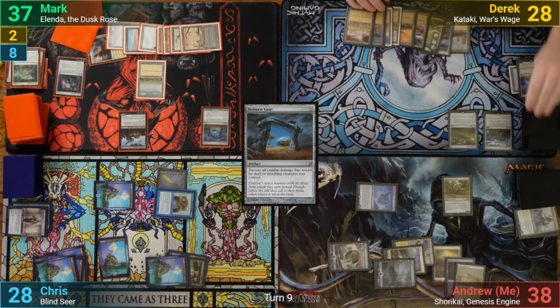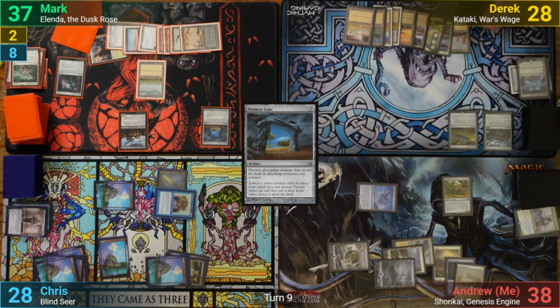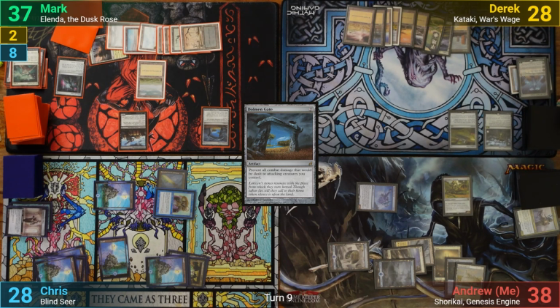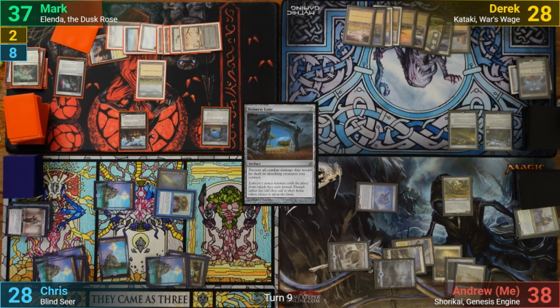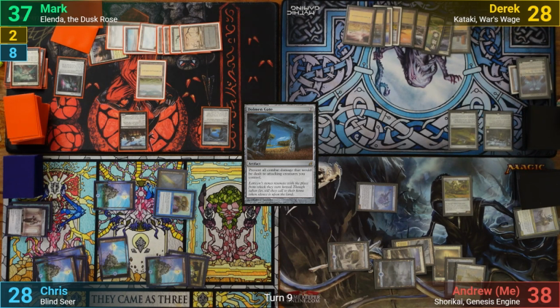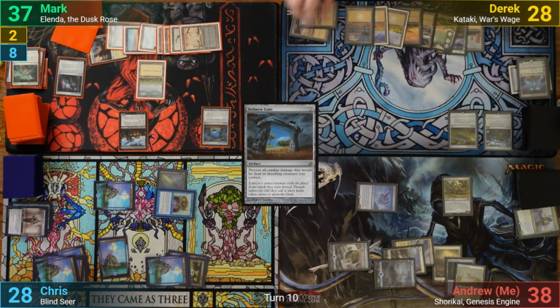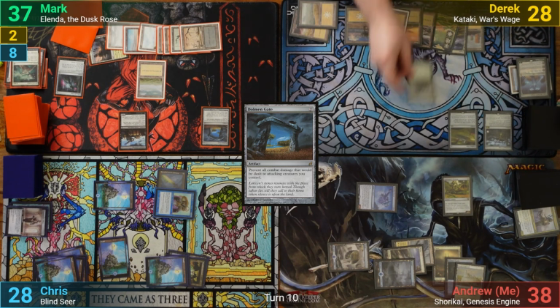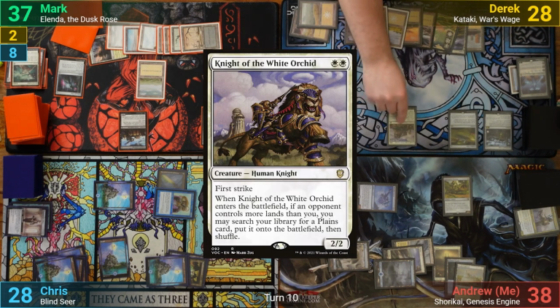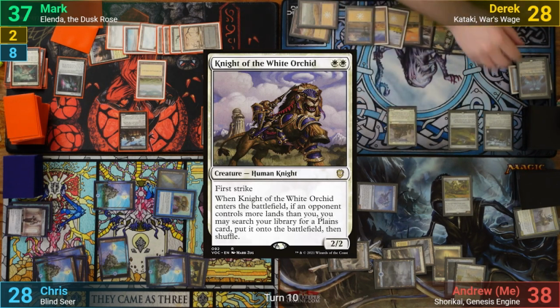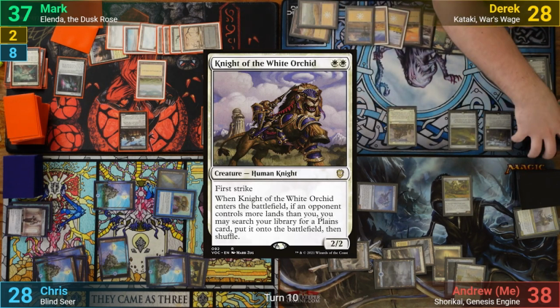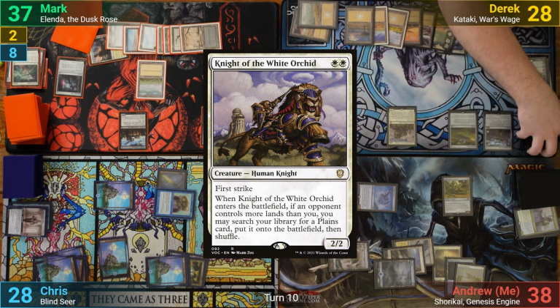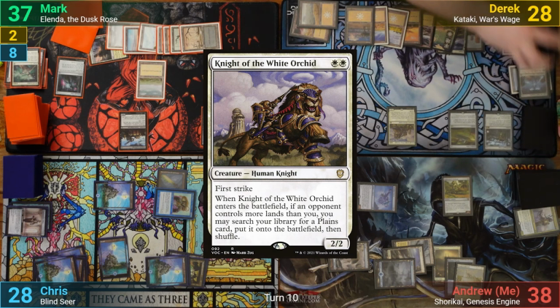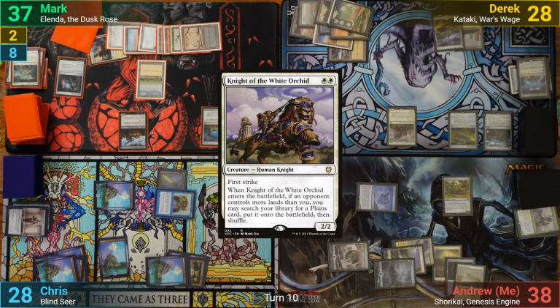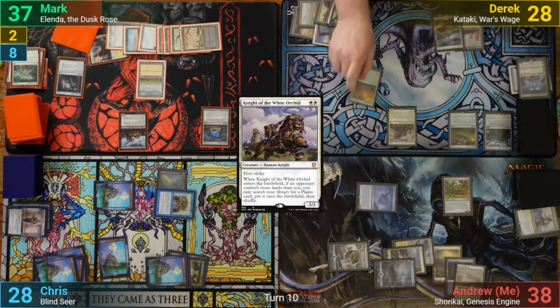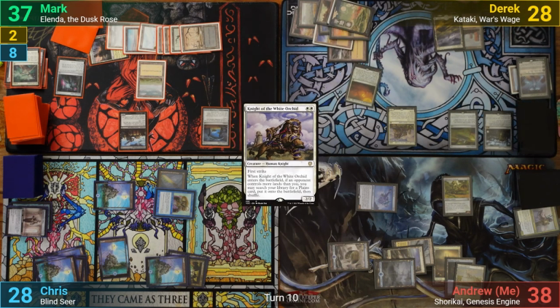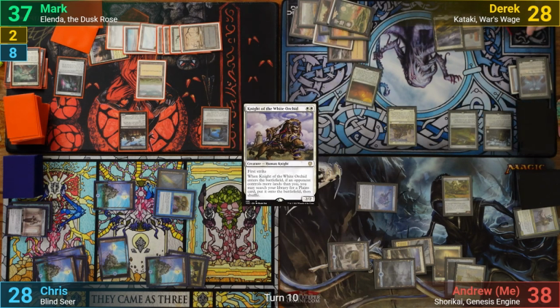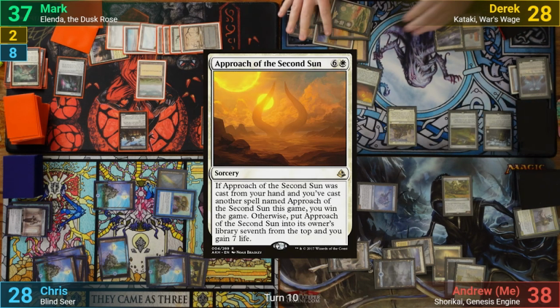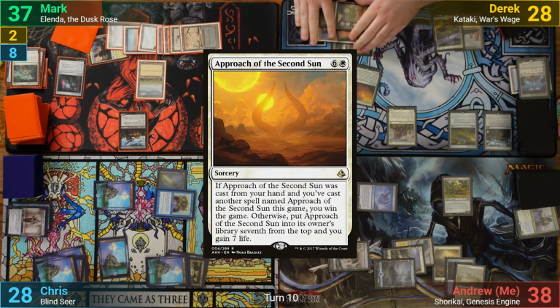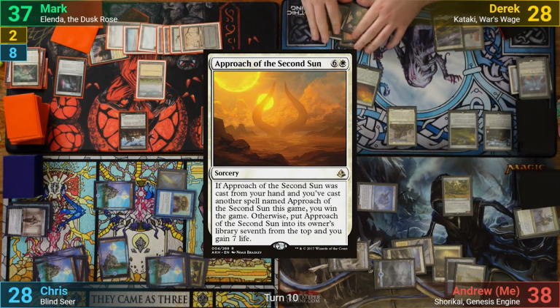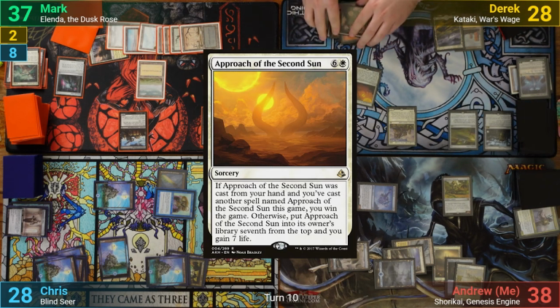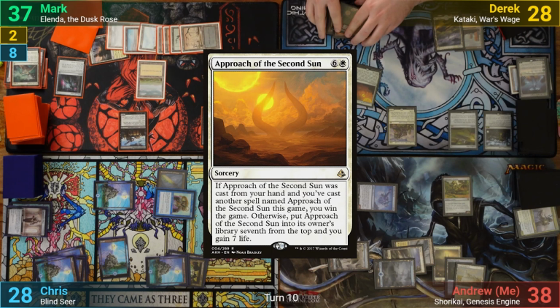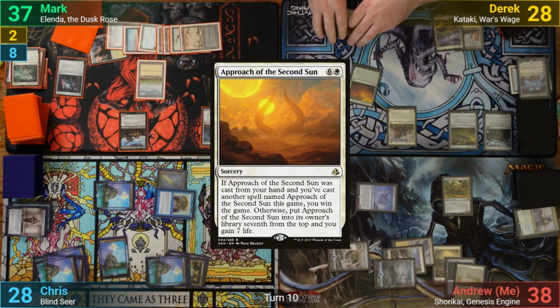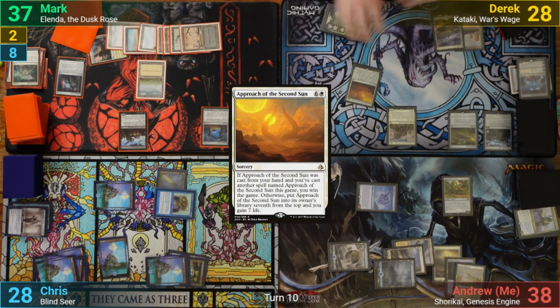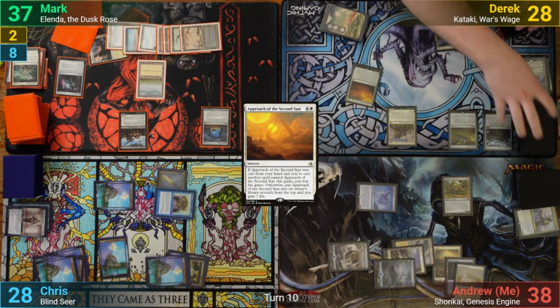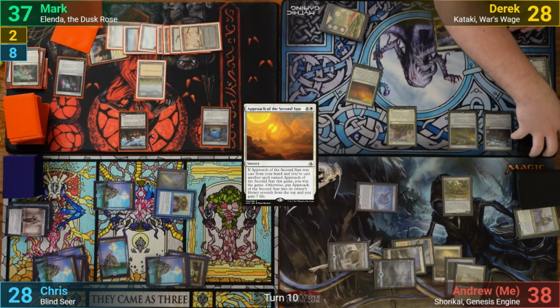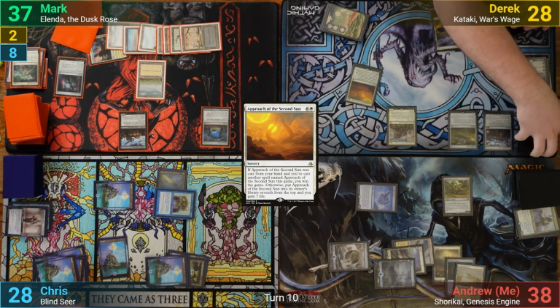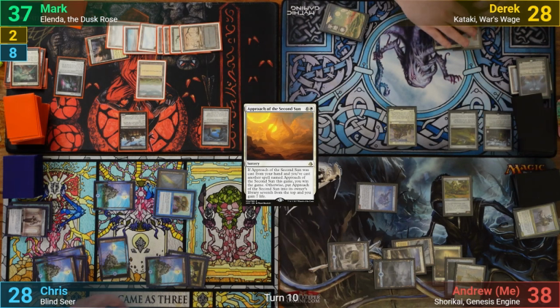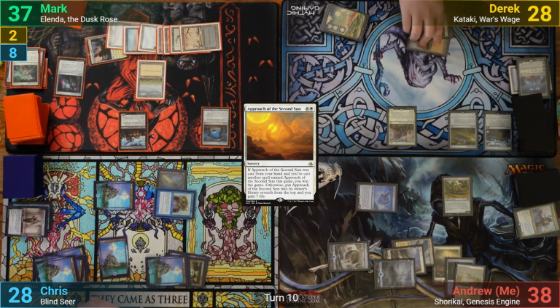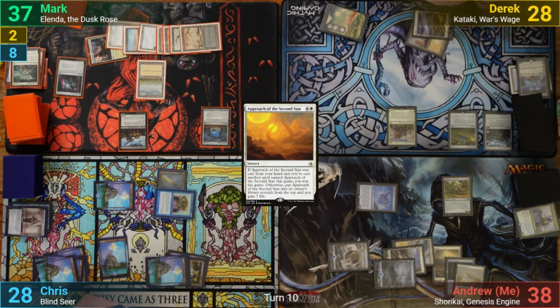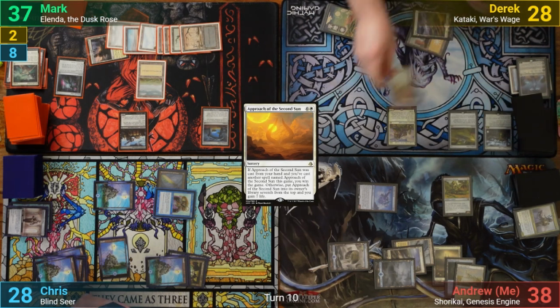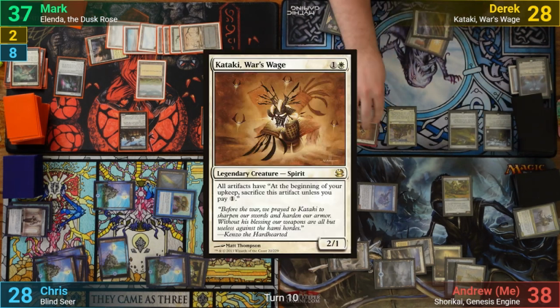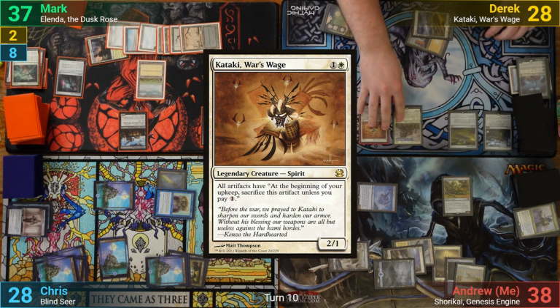Derek draws and plays a Plains. He casts a Knight of the White Orchid, going to grab another Plains, and once that's done, casts Approach of the Second Sun, gaining seven more life and putting it seven from the top. After that, he recasts Kataki and passes.